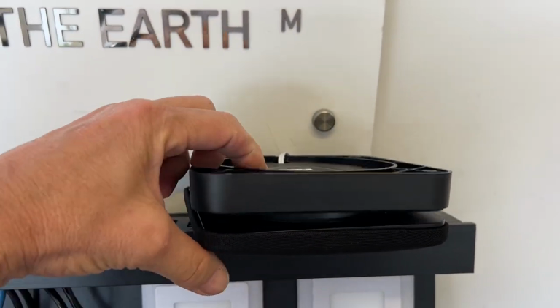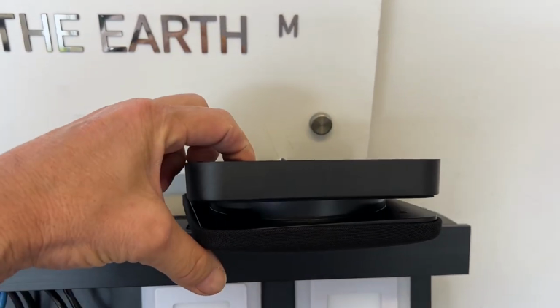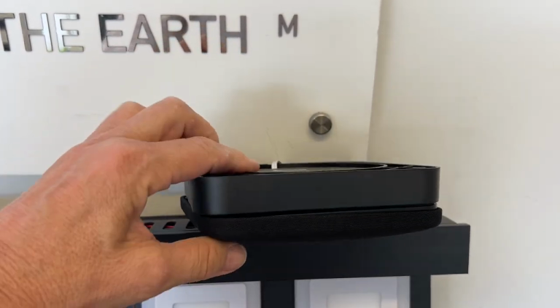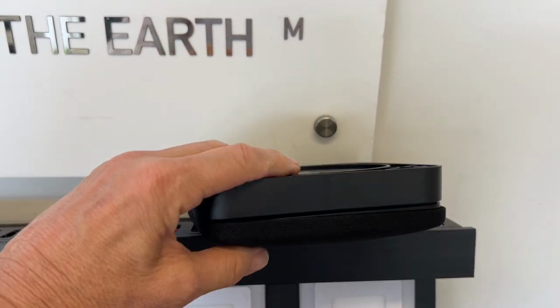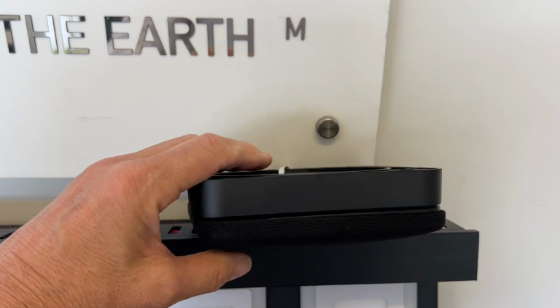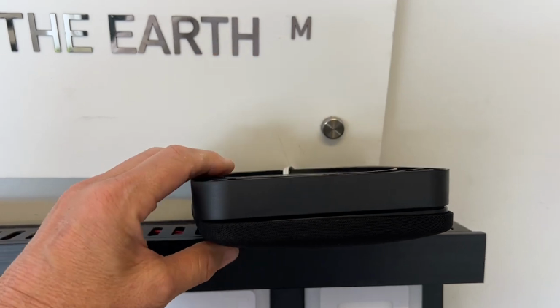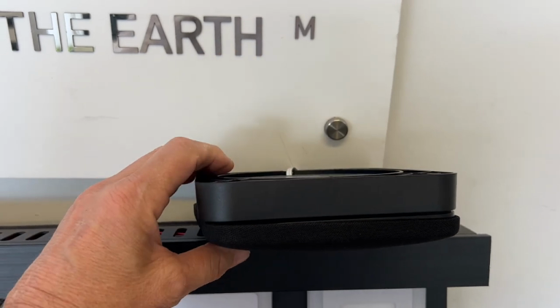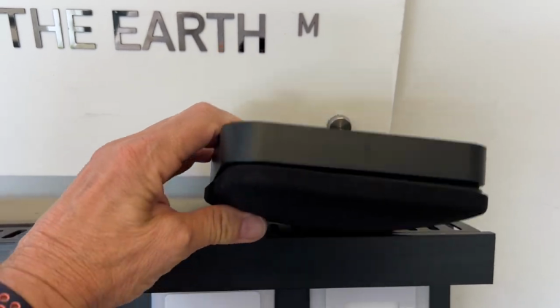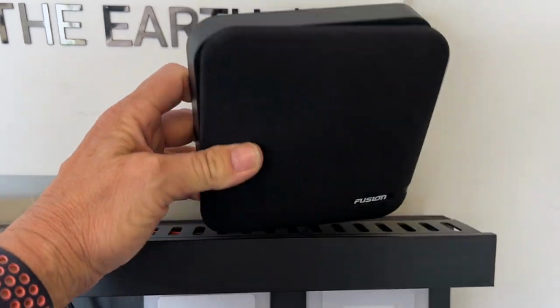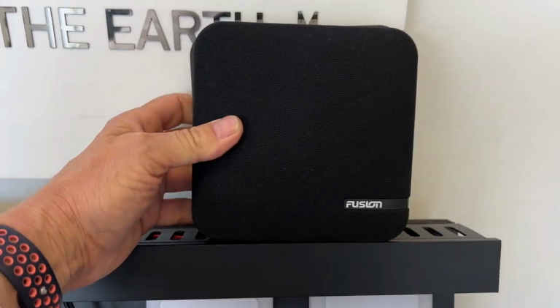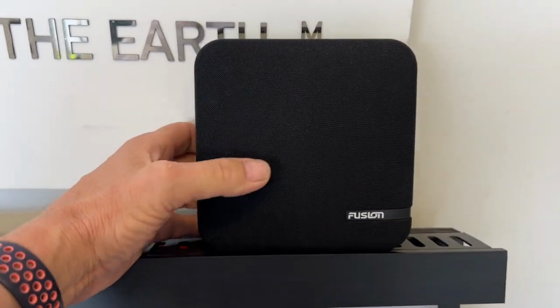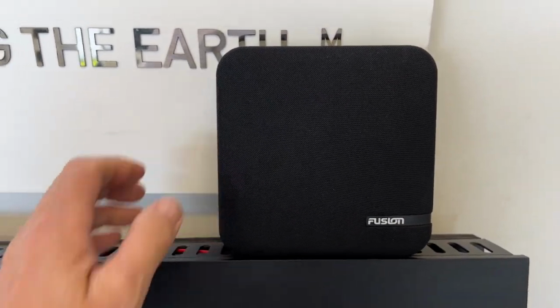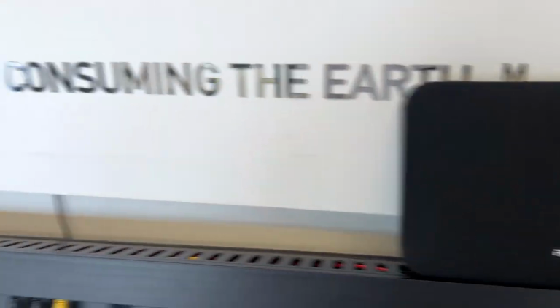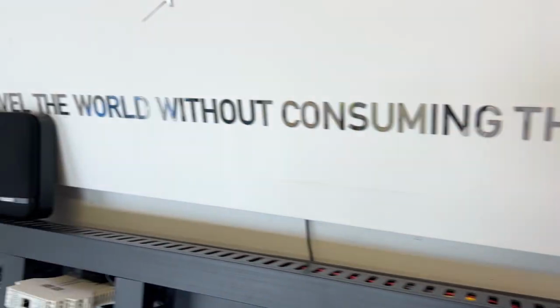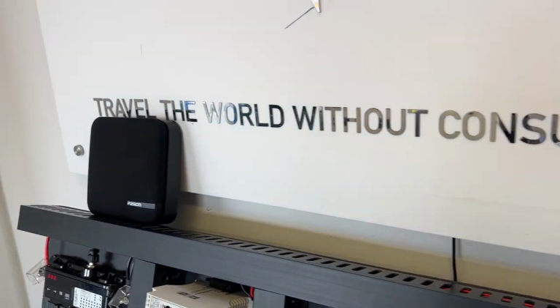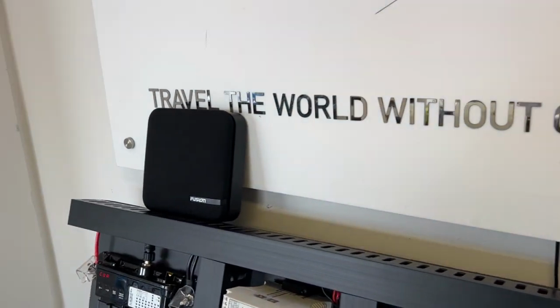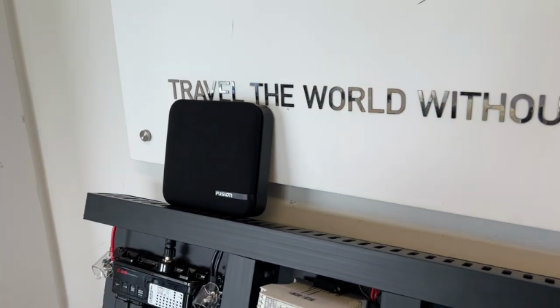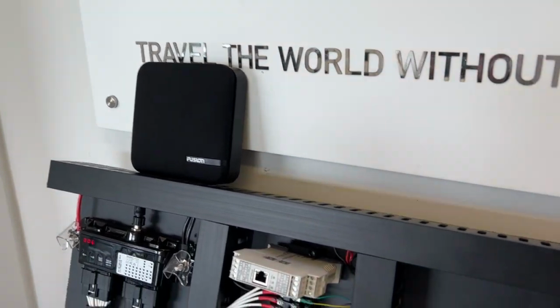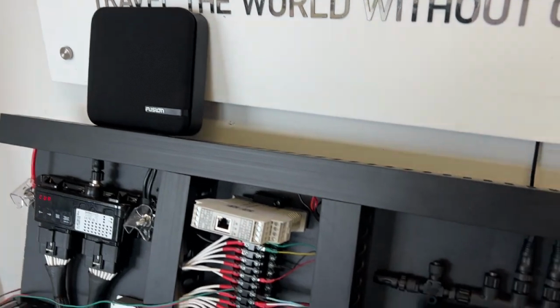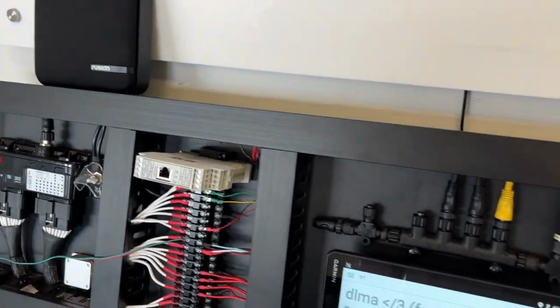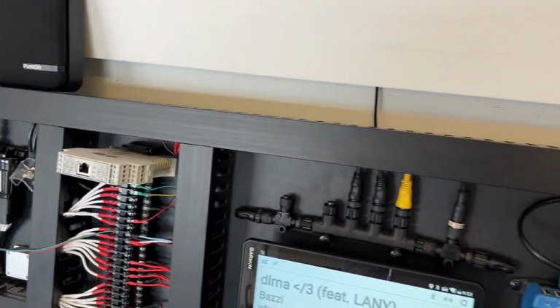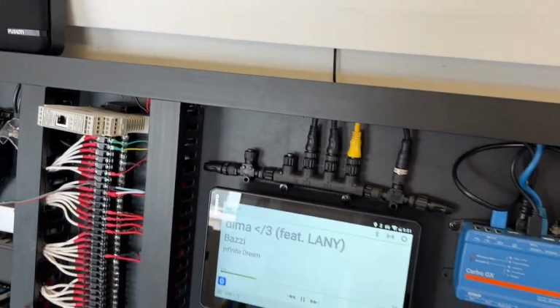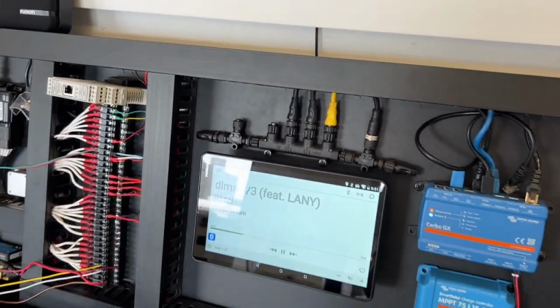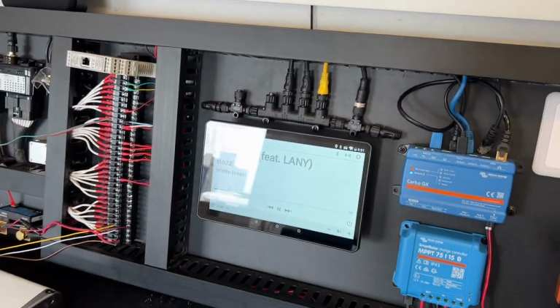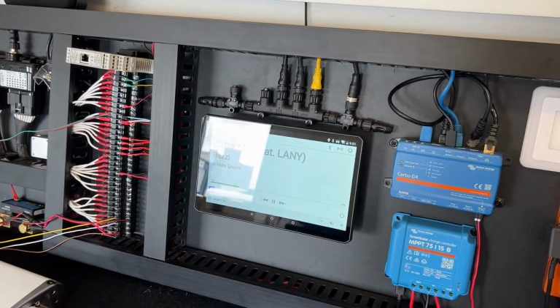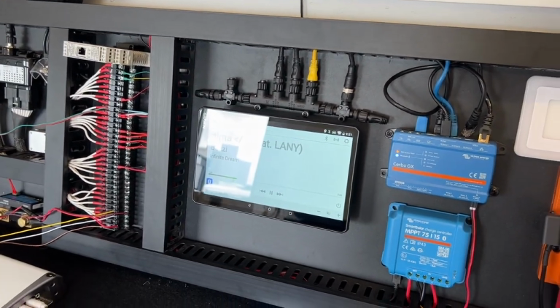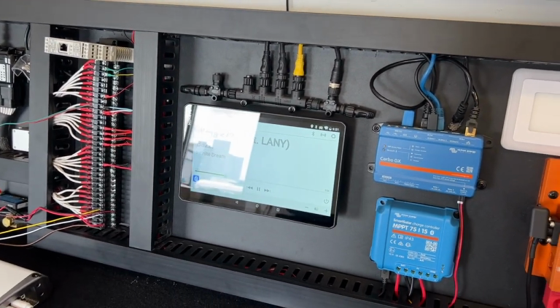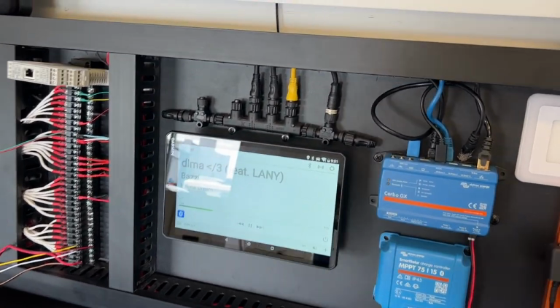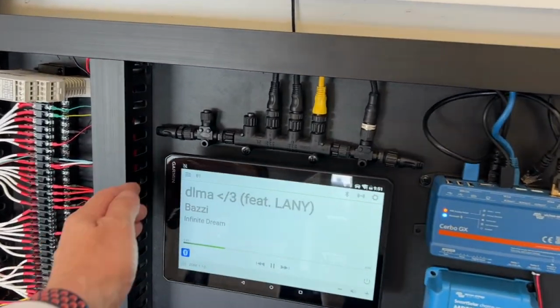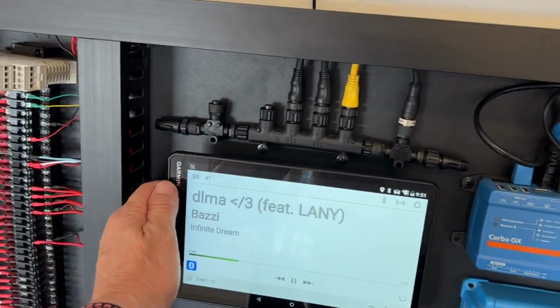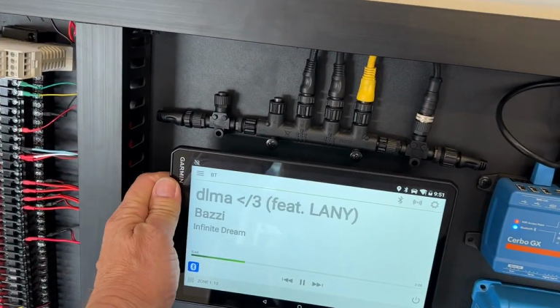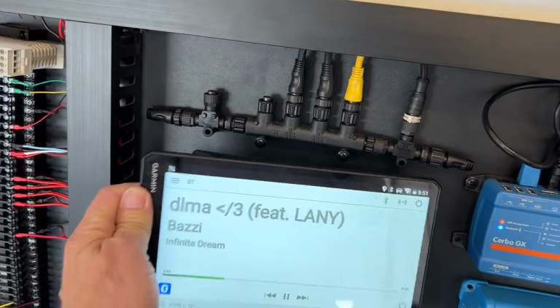For the speakers, these are surface mounted, so you can see there's a surround here at the back. You can have them recessed or you can have them surface mounted, which is really good for caravans and RVs.